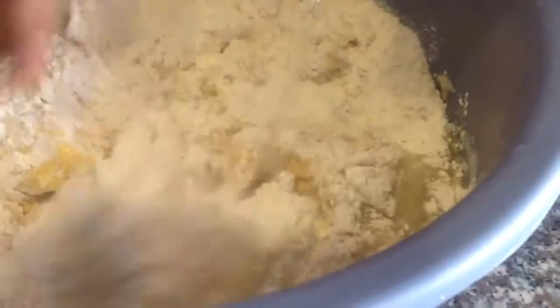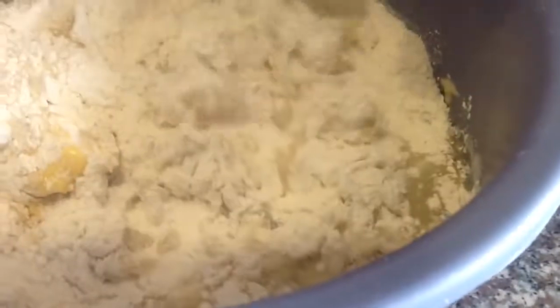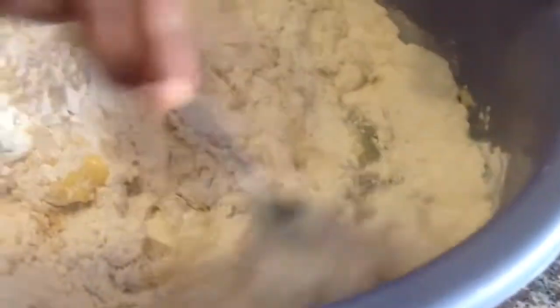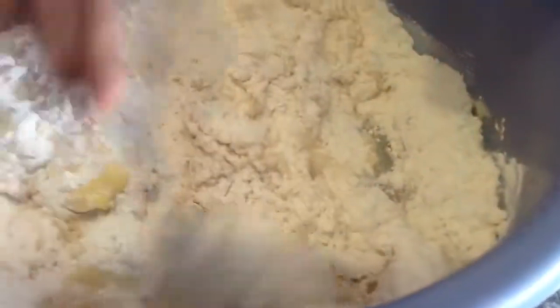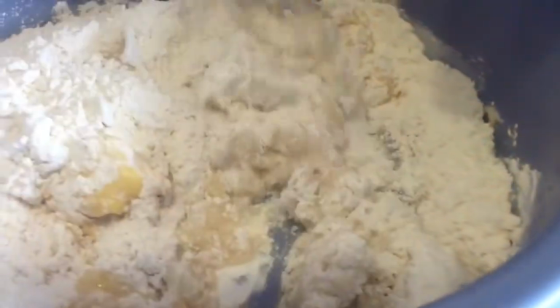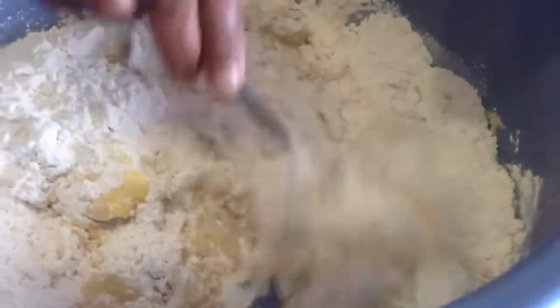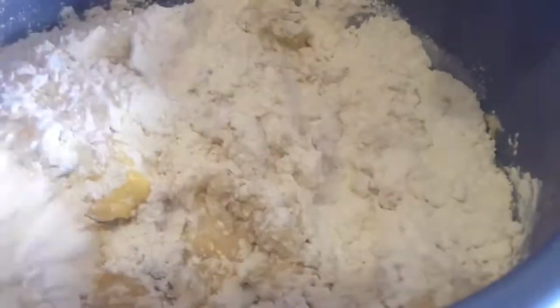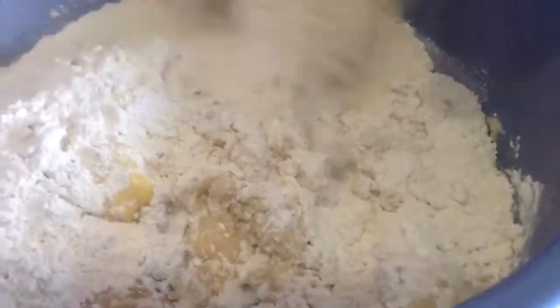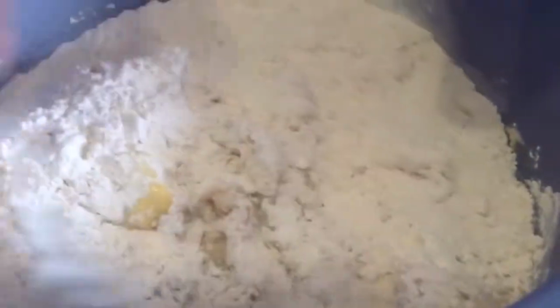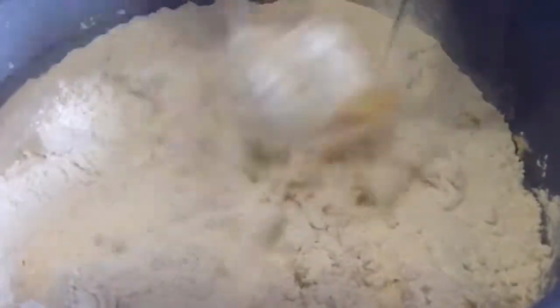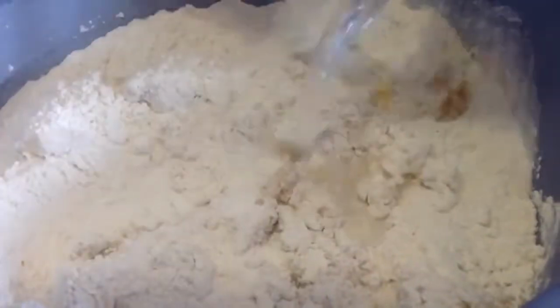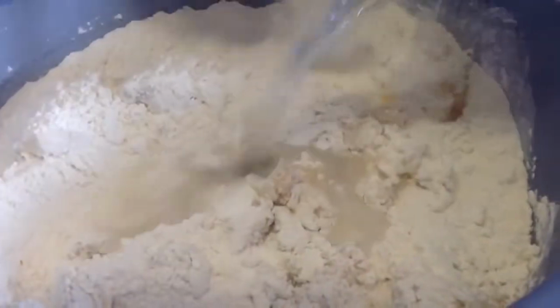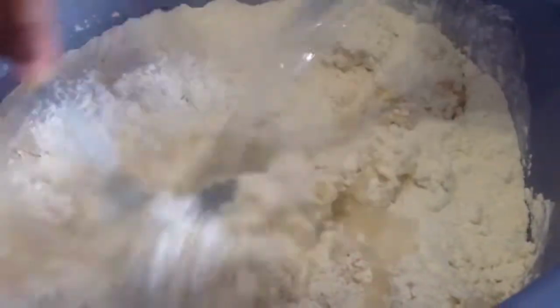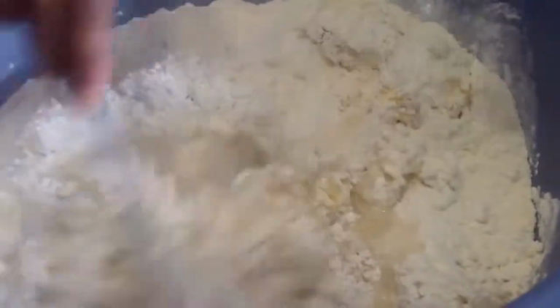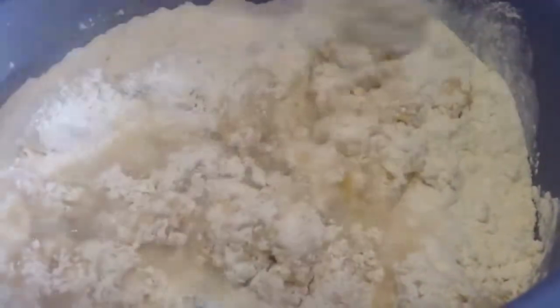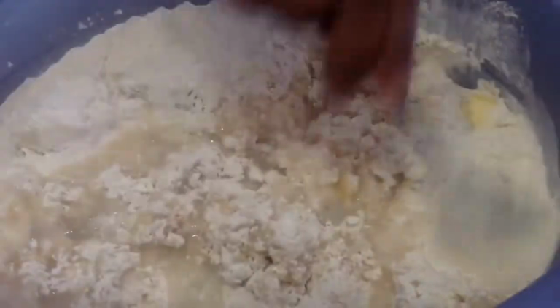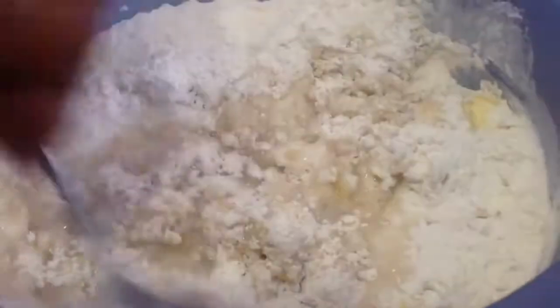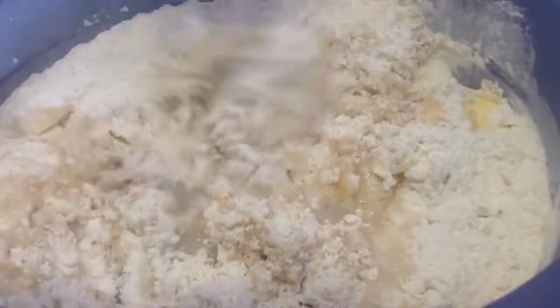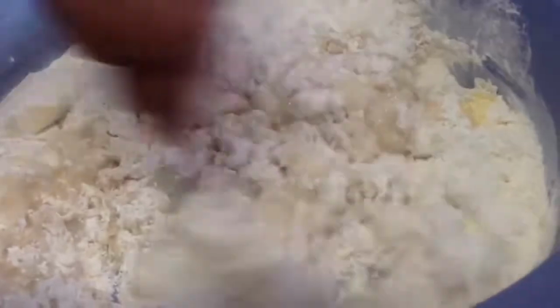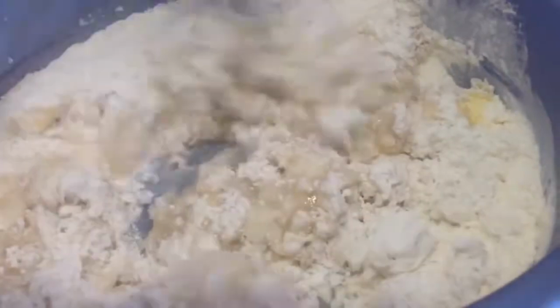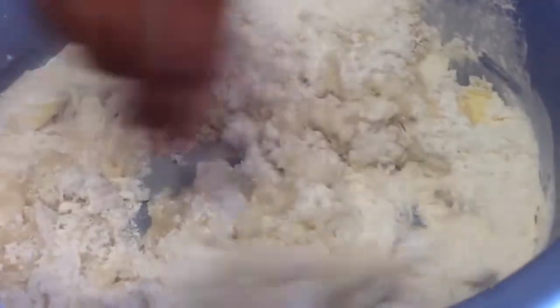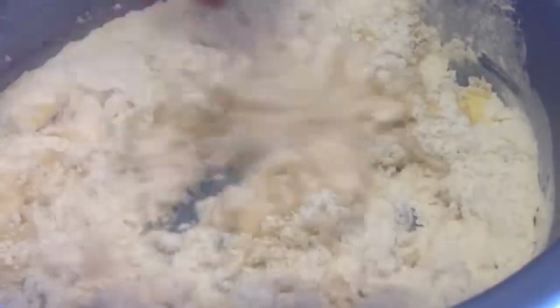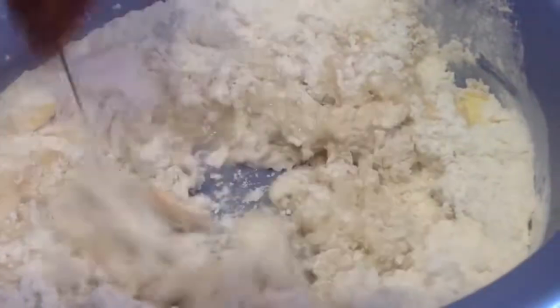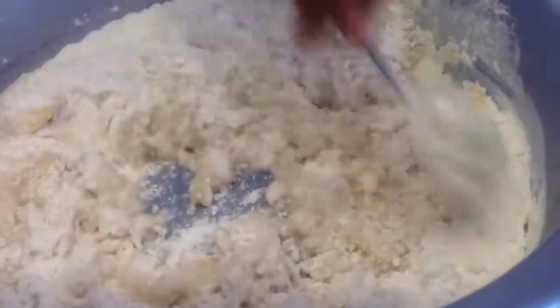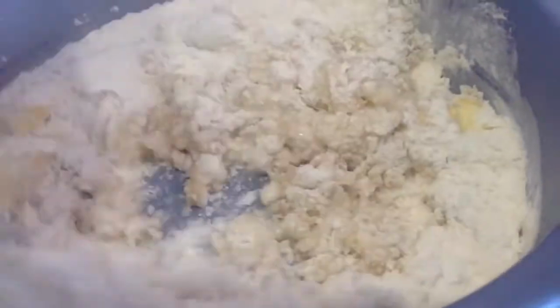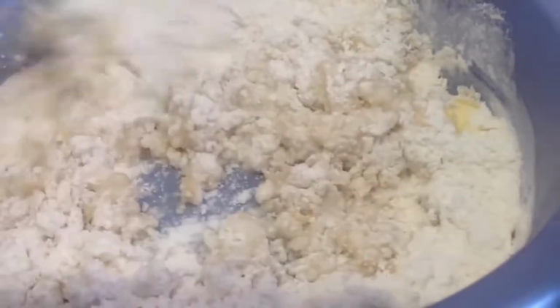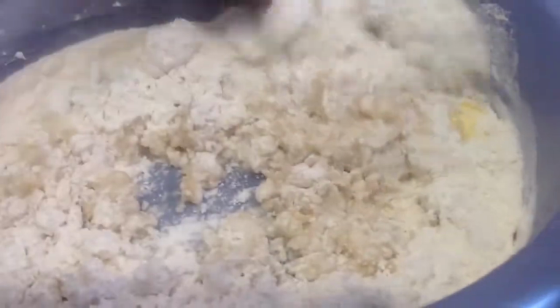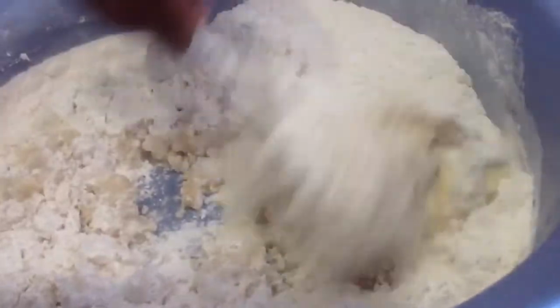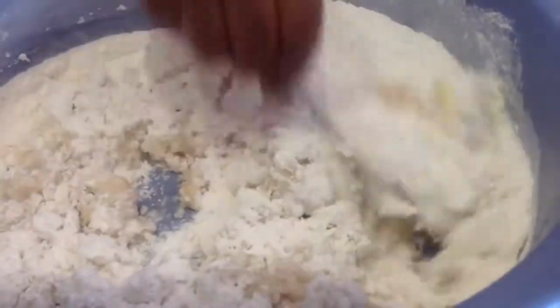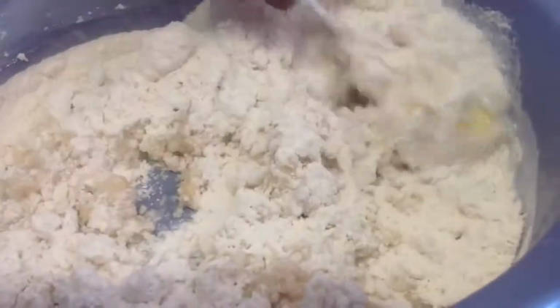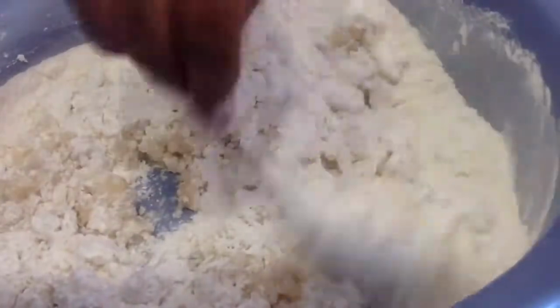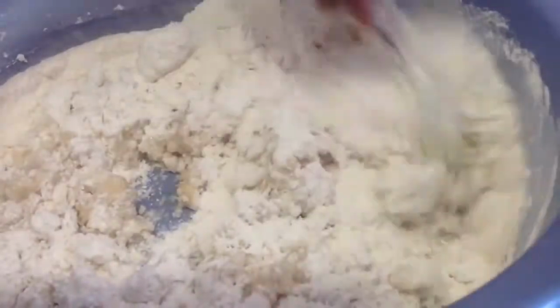Add a little bit of boiling water at a time as you are mixing until it forms a soft dough. Water must be boiling water.